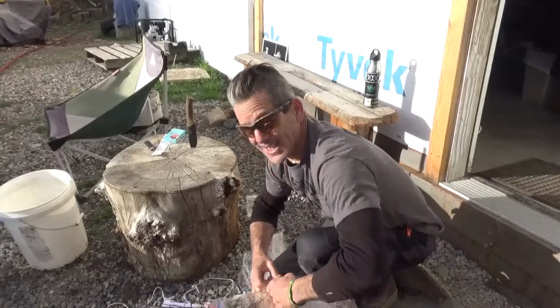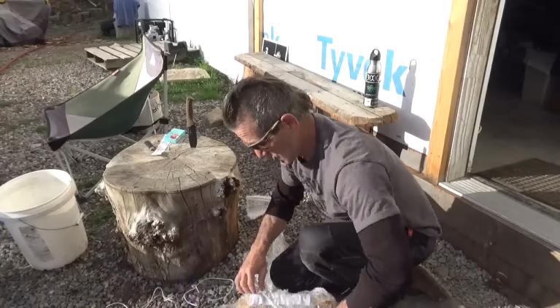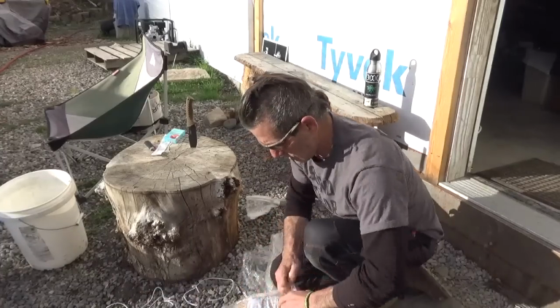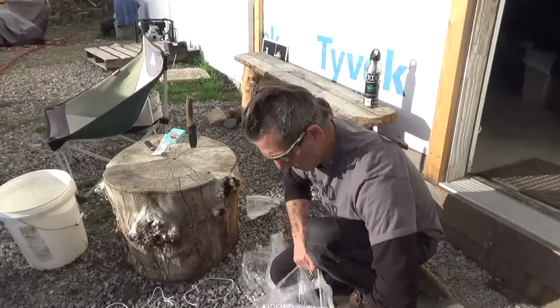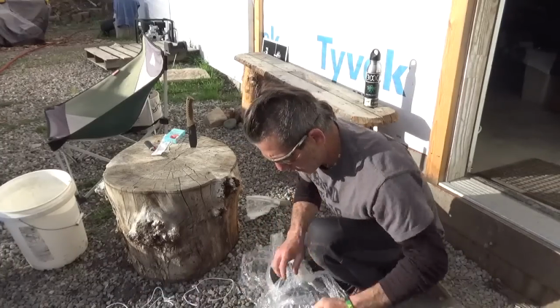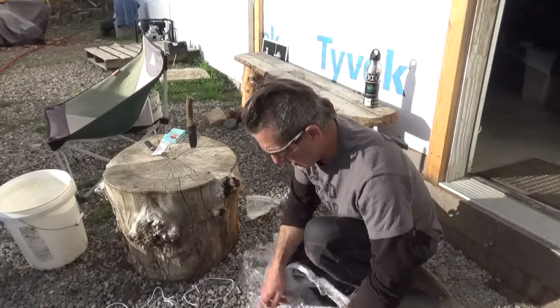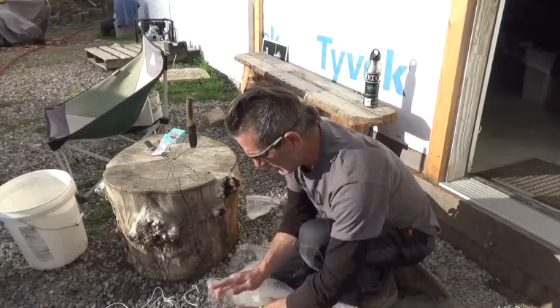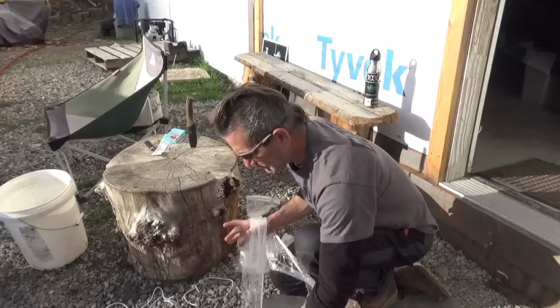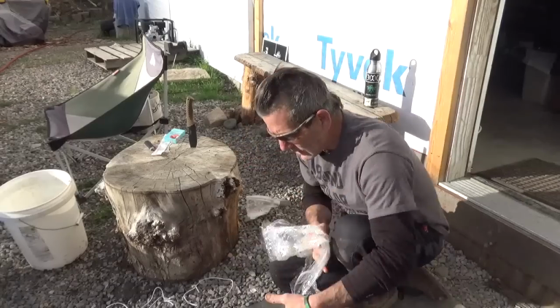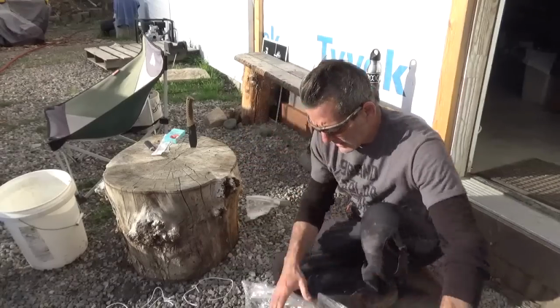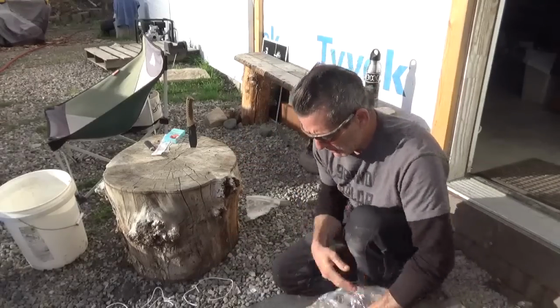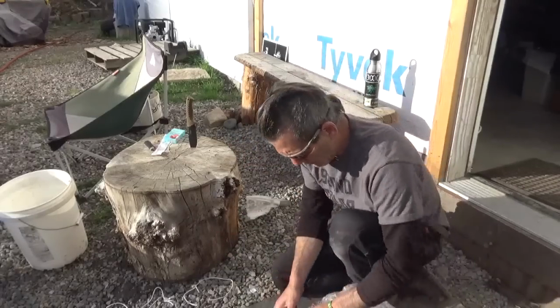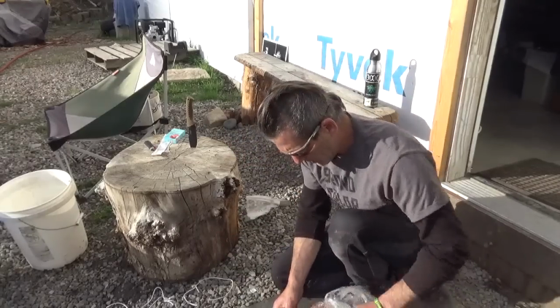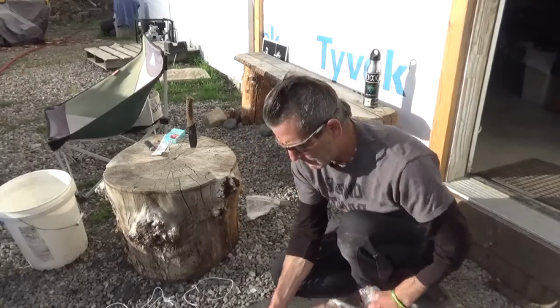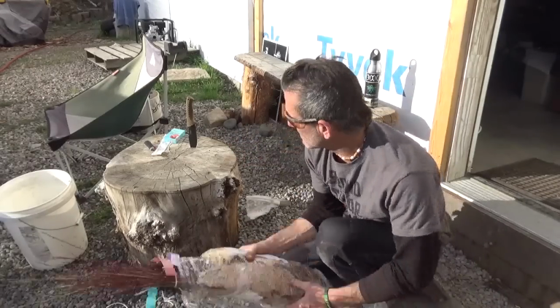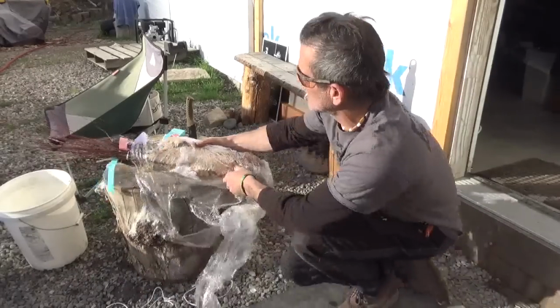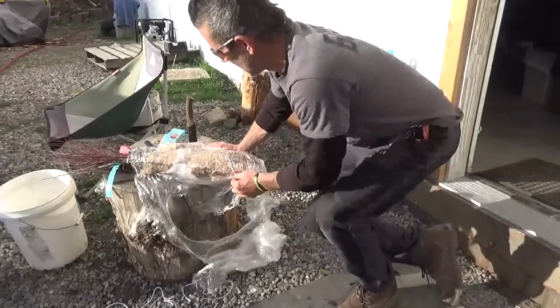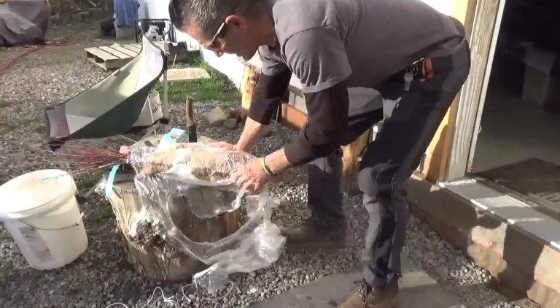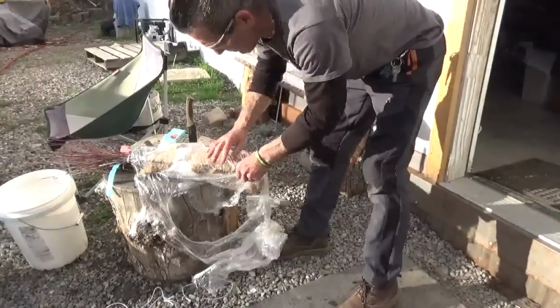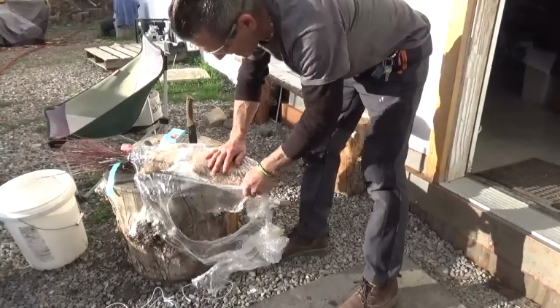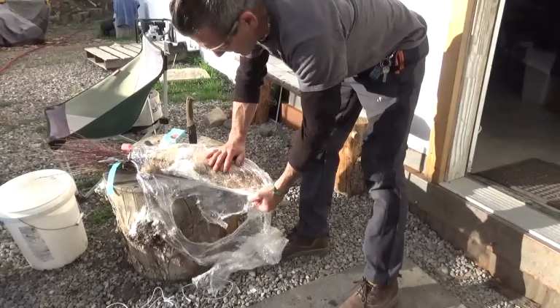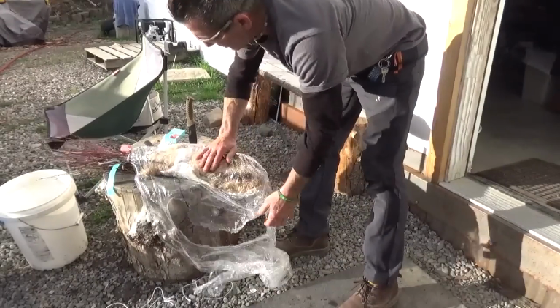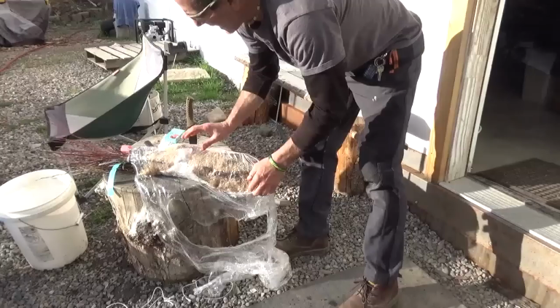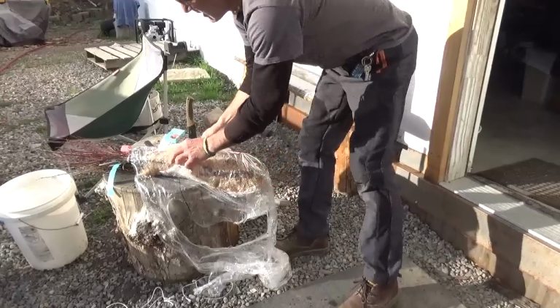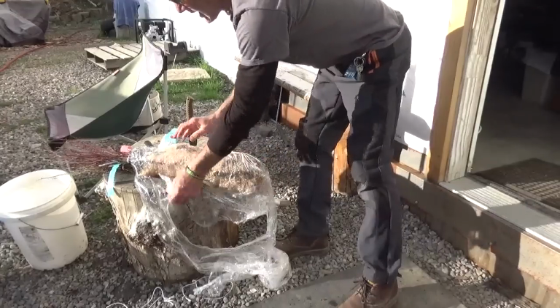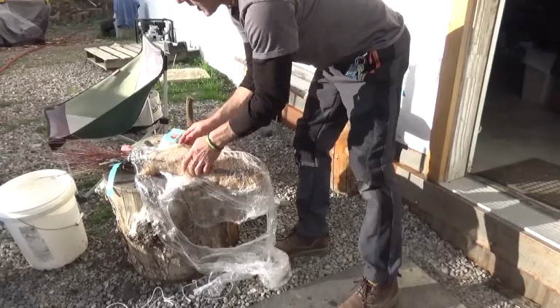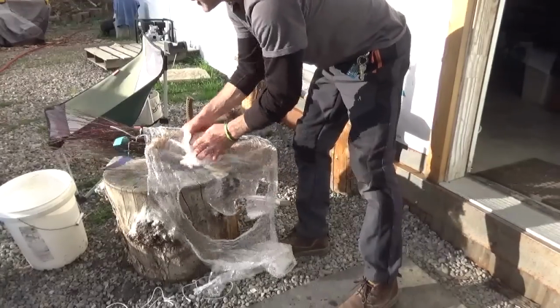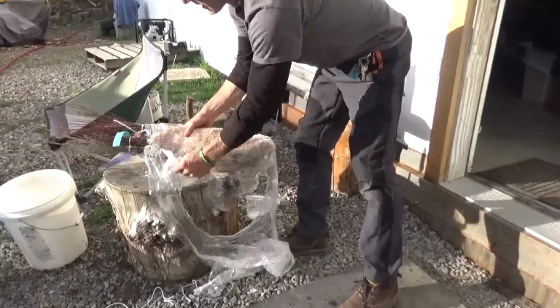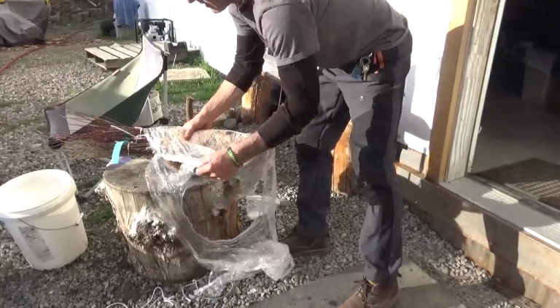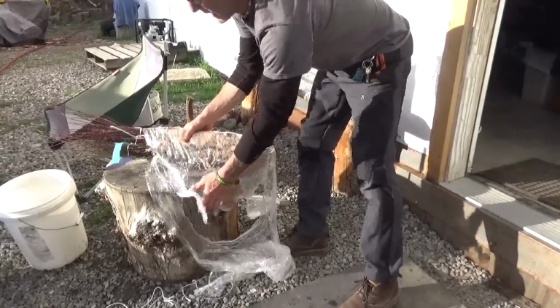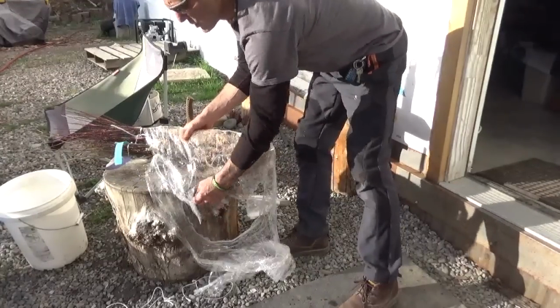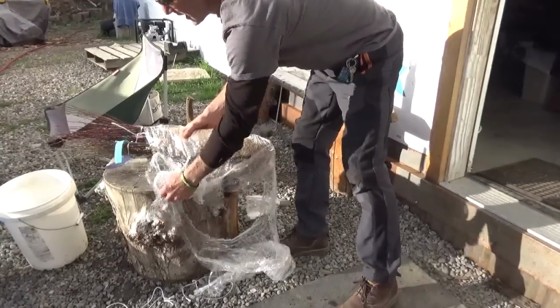I just wanted to show you a little bit more about how these bundles come. Luckily the people at the Forest Service kept these nice and moist because I couldn't get to them for a few days. I have 100 trees in here packed in a bunch of sawdust.